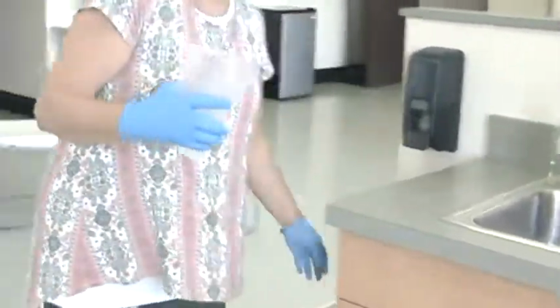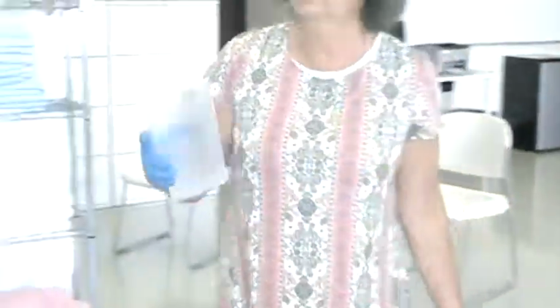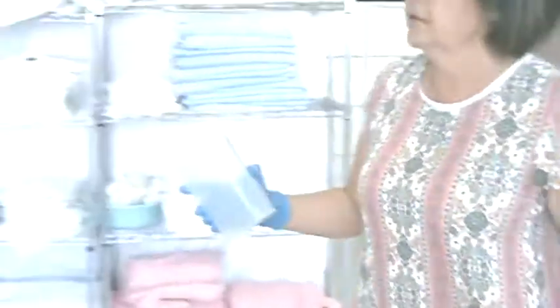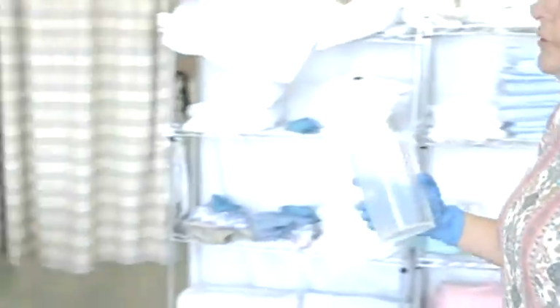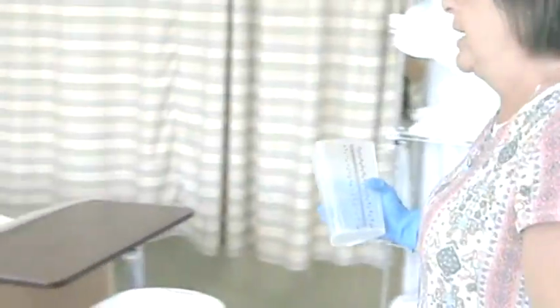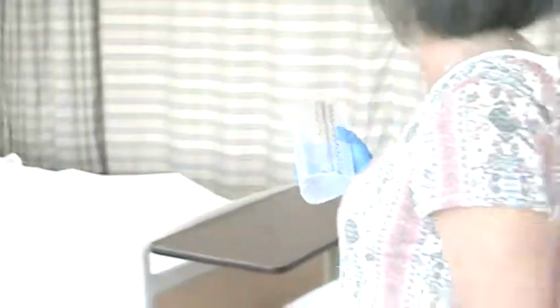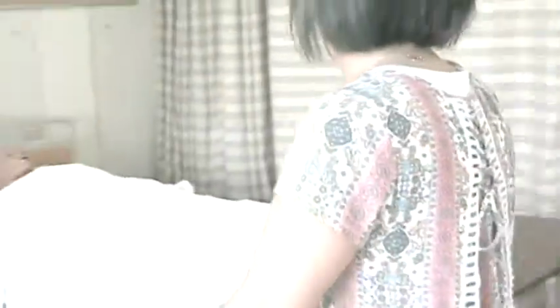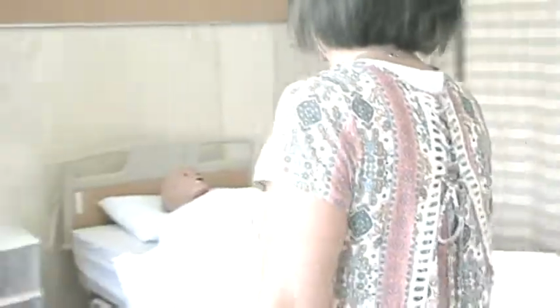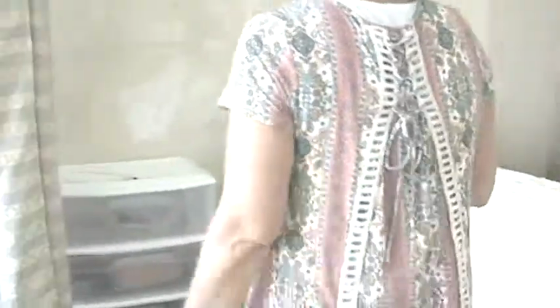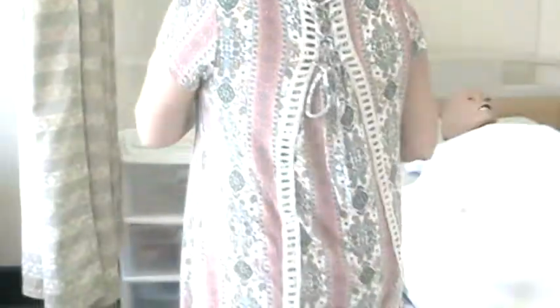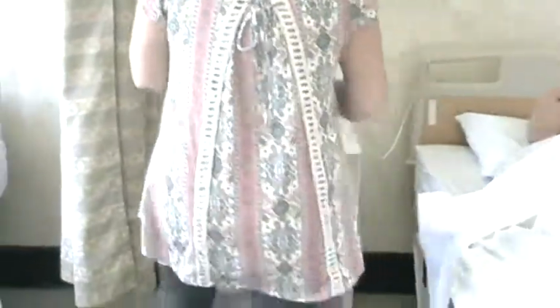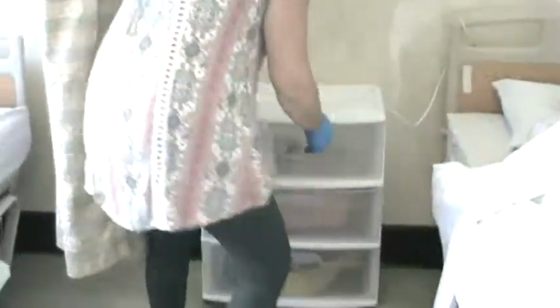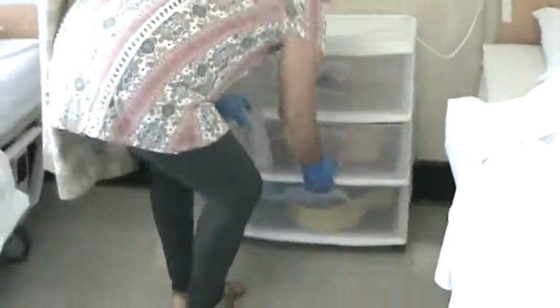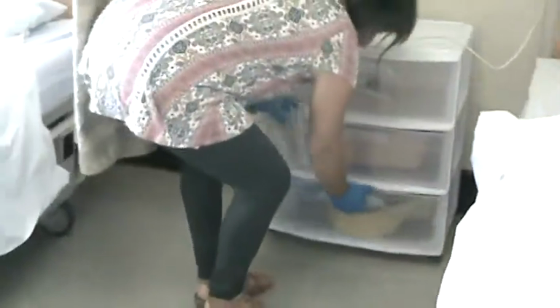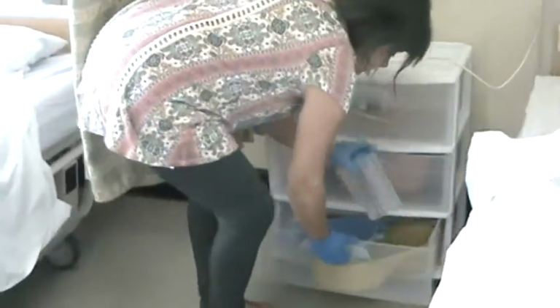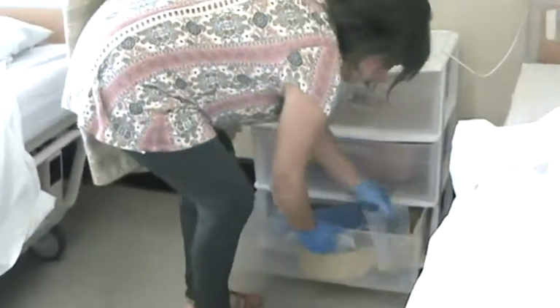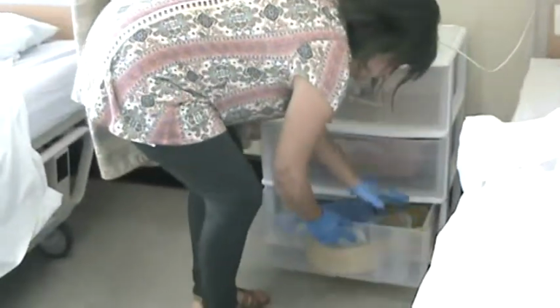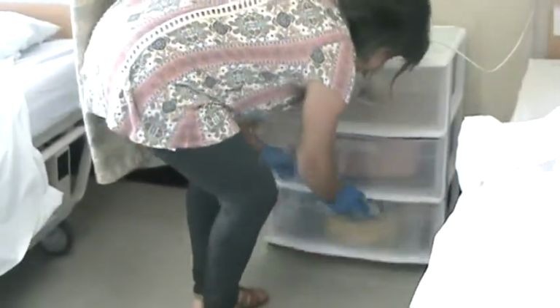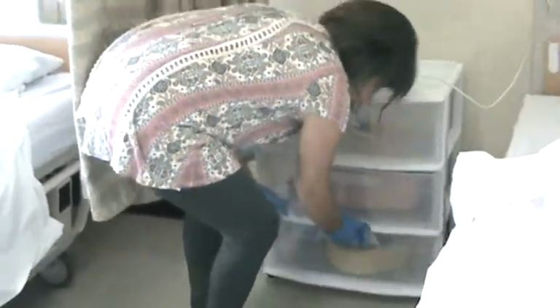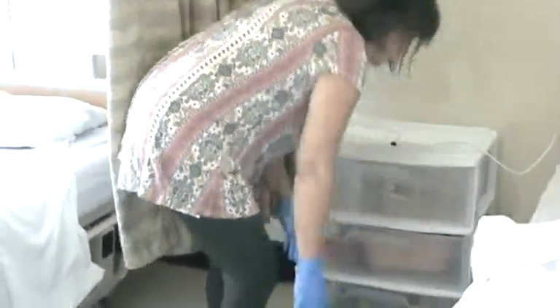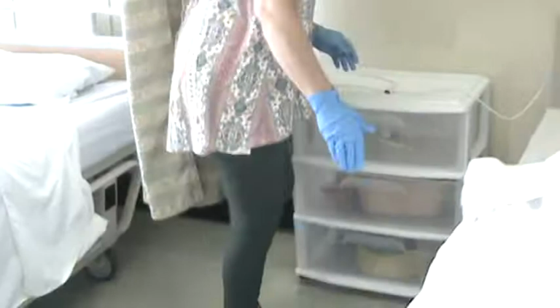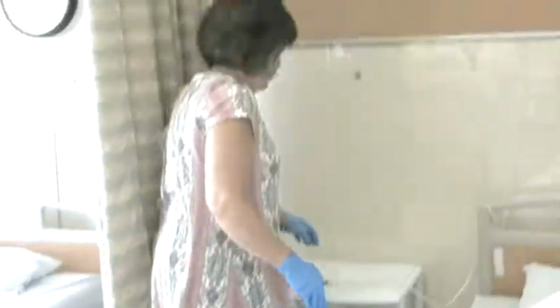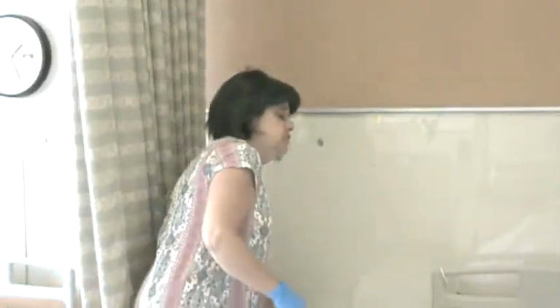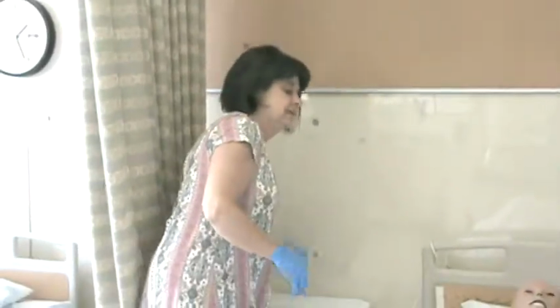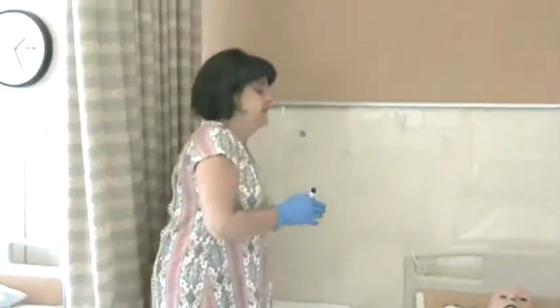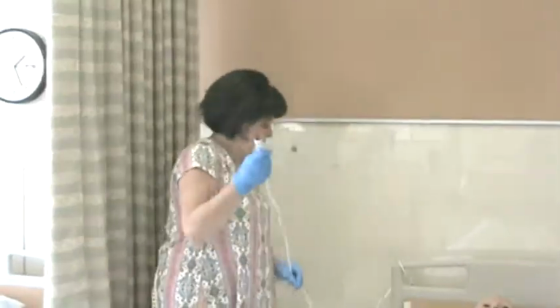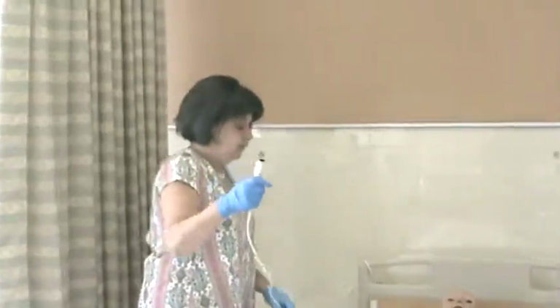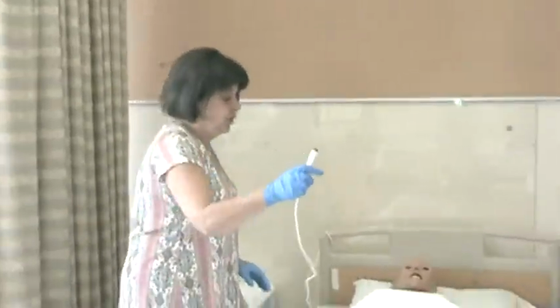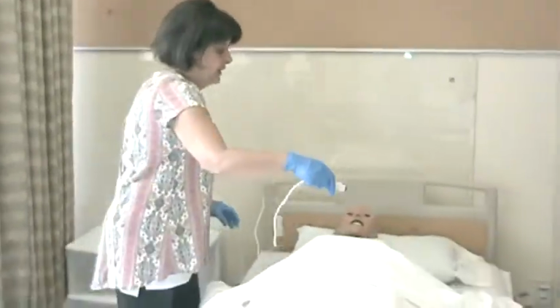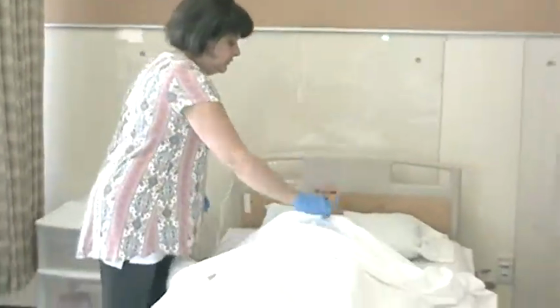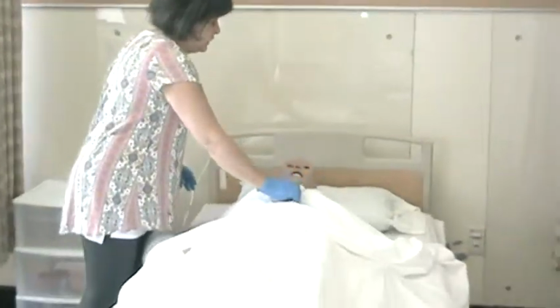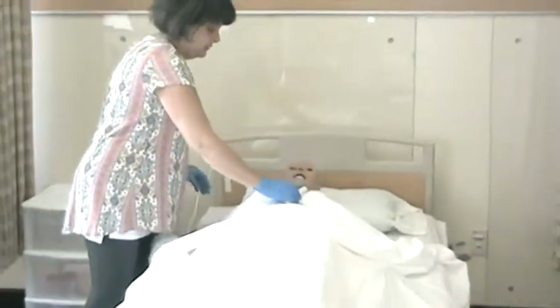I'm going to put my container back in the bottom drawer. Alright Mrs. Jones, I'm all done. Here's your call light — call me if you need anything.